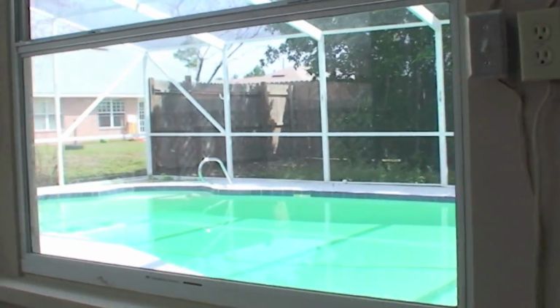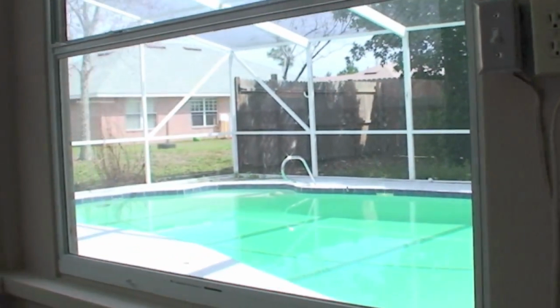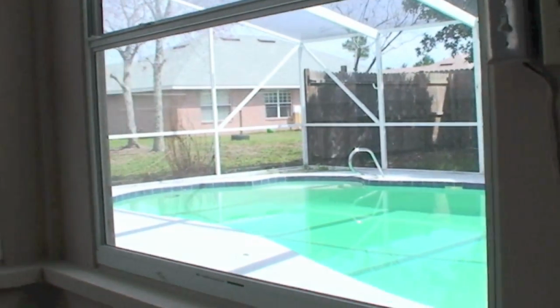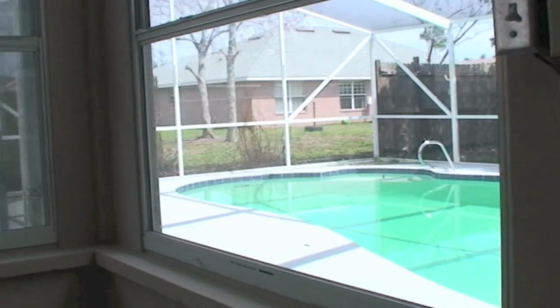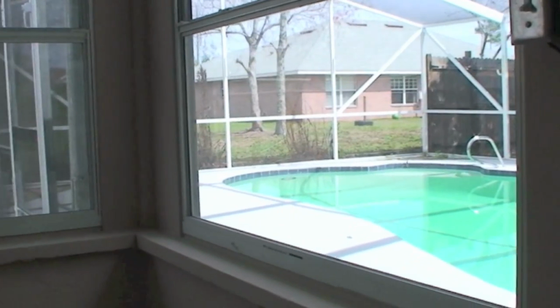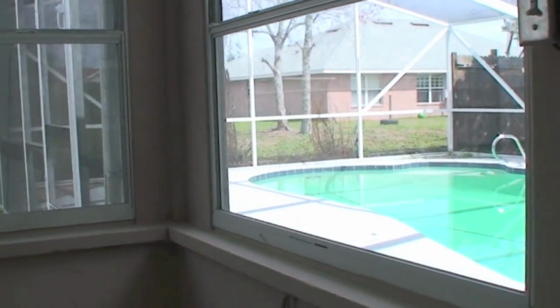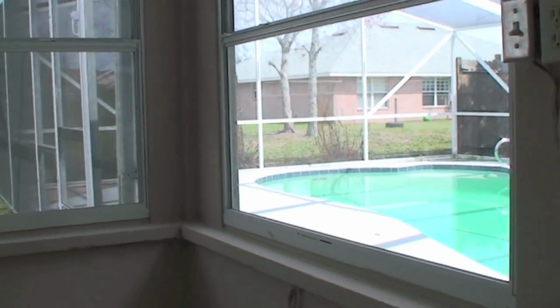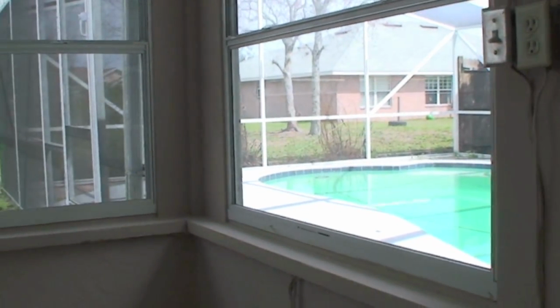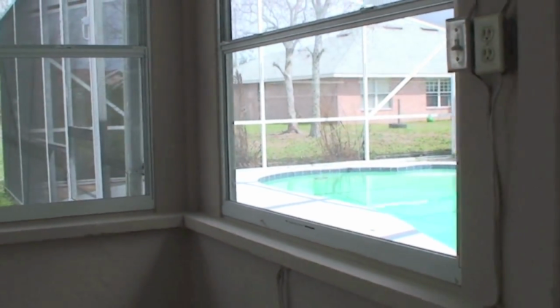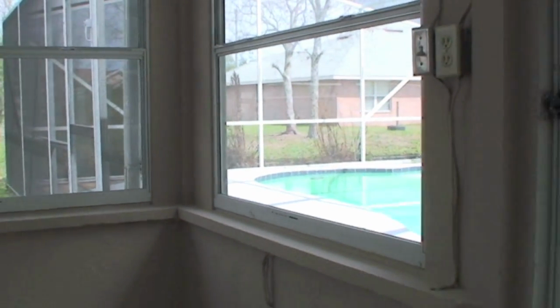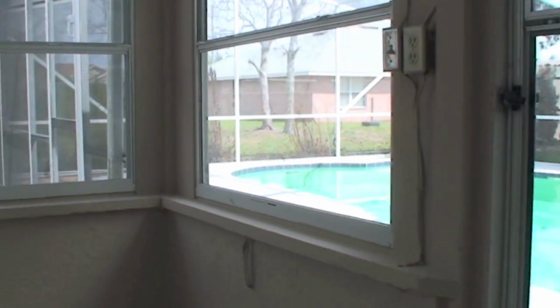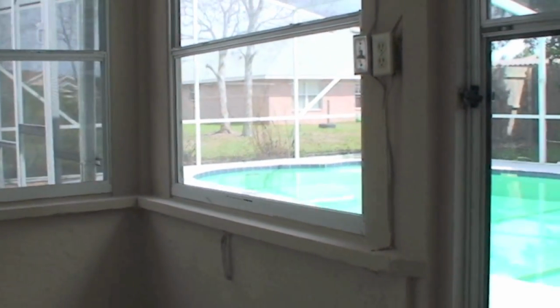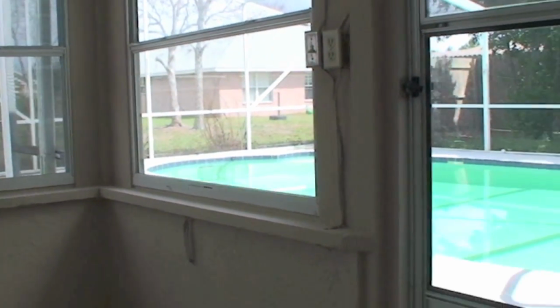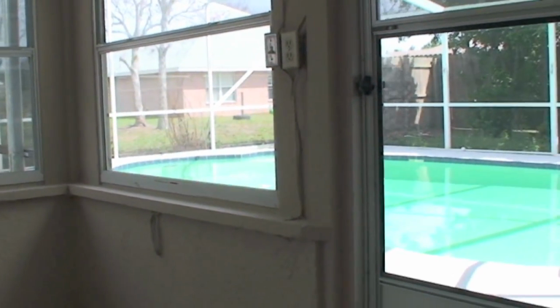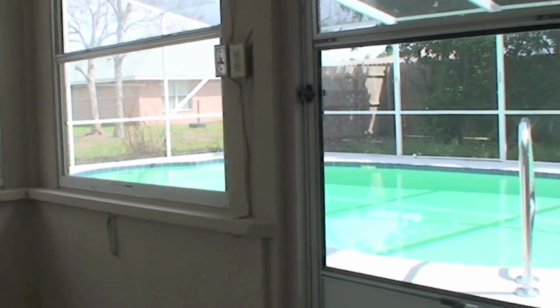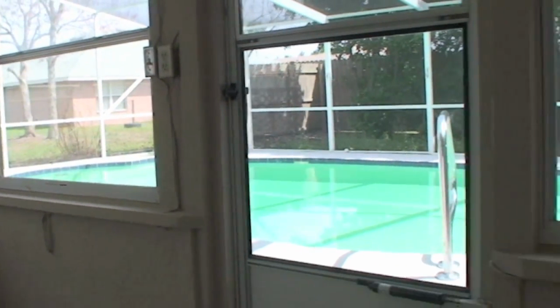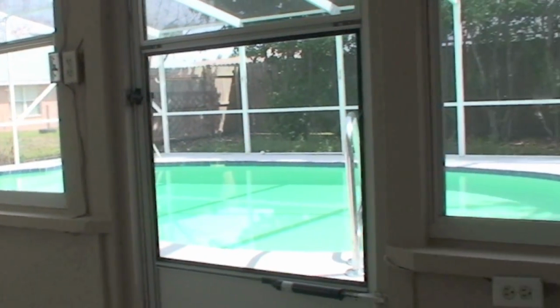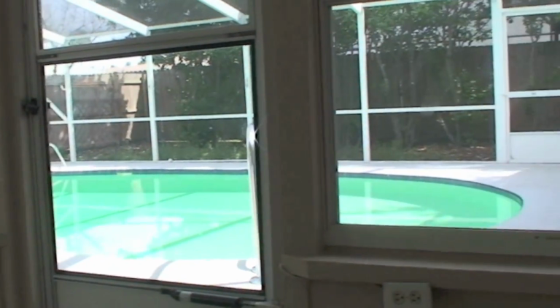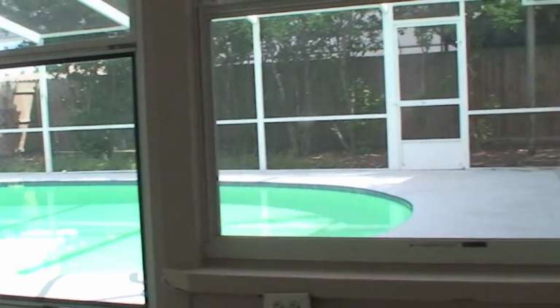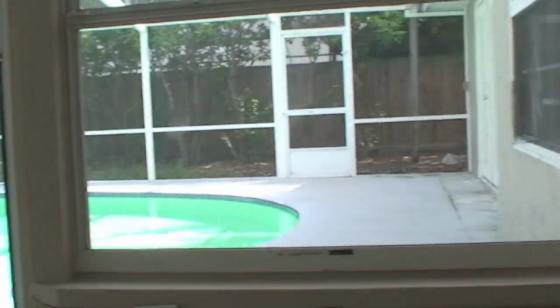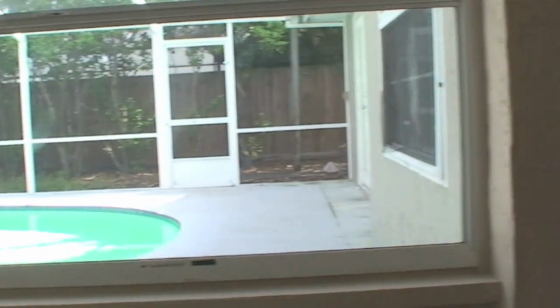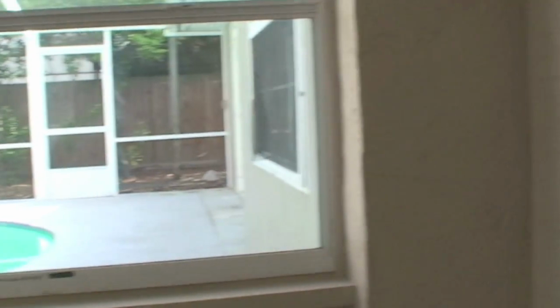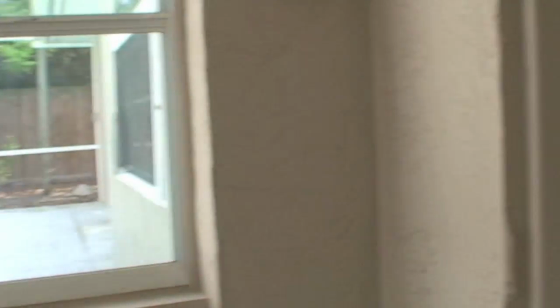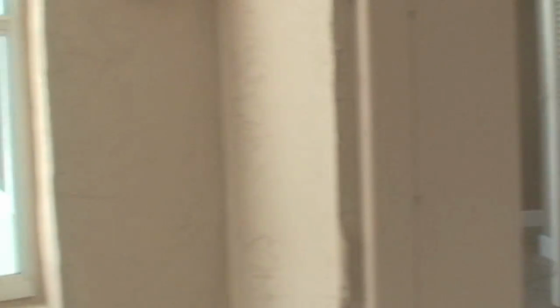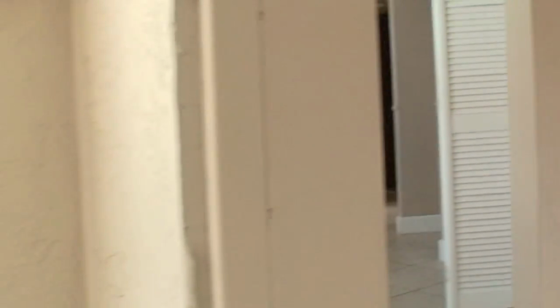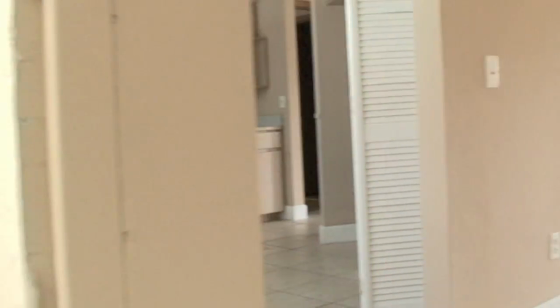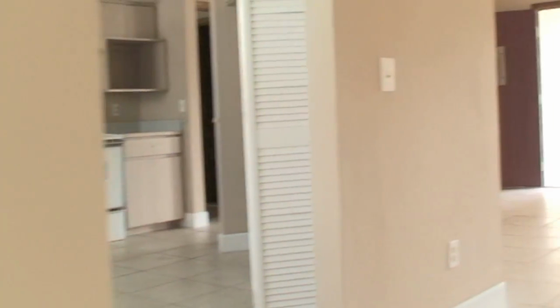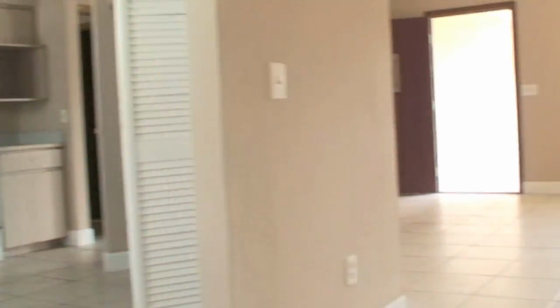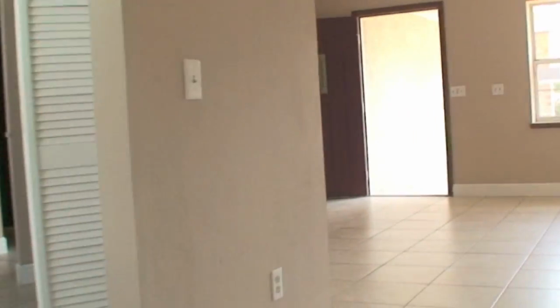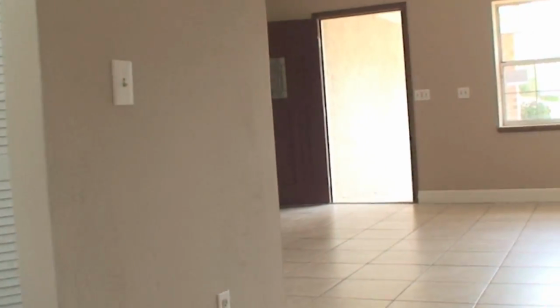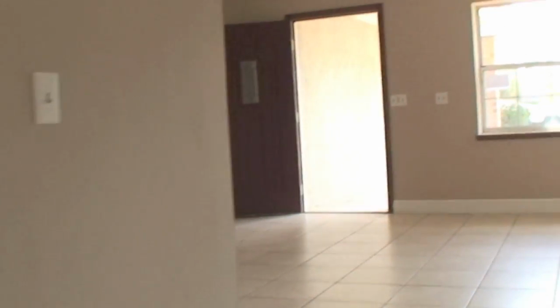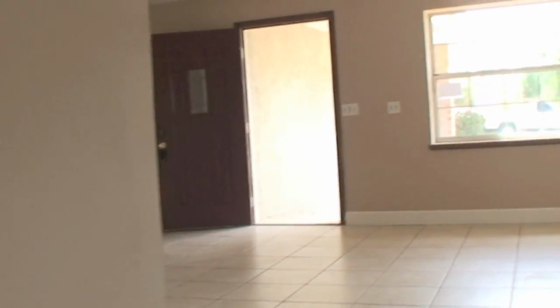Pretty decent pool. This house is under $100,000, and pools are going for $25,000 to $30,000 by themselves, plus the cost of the lot. That makes this house a really good value.